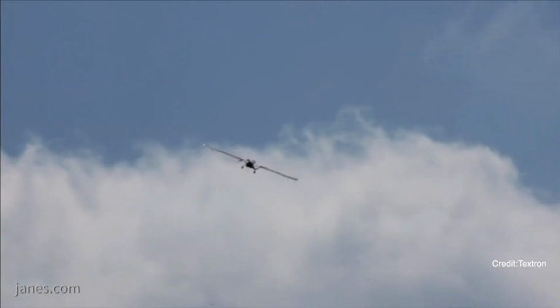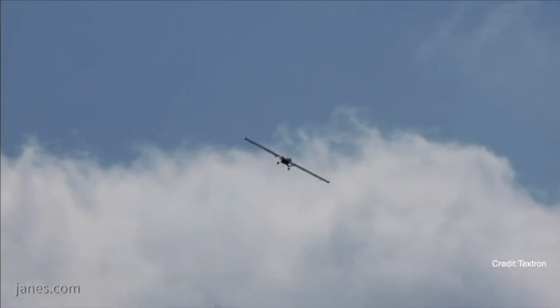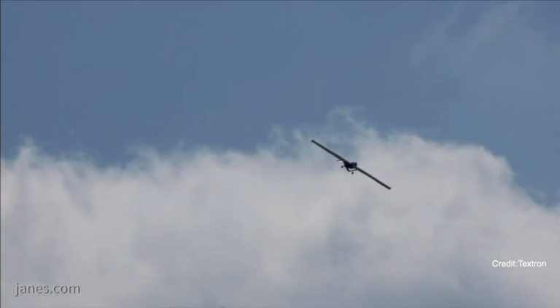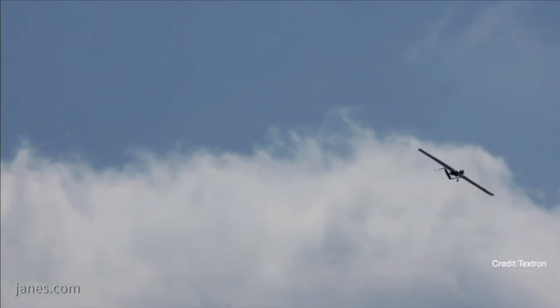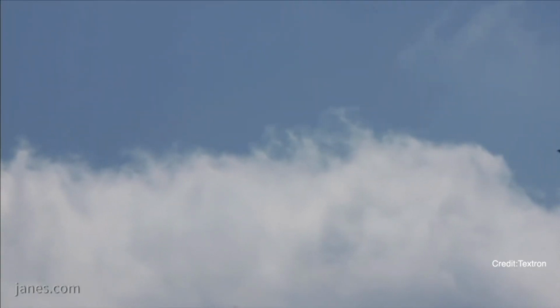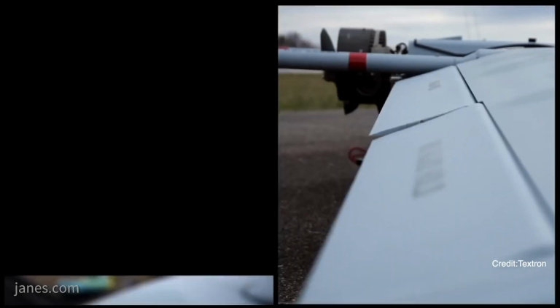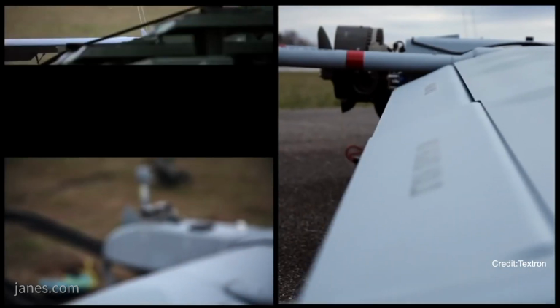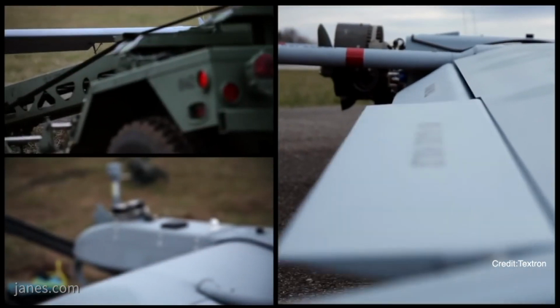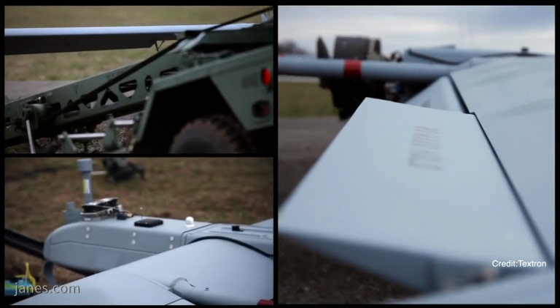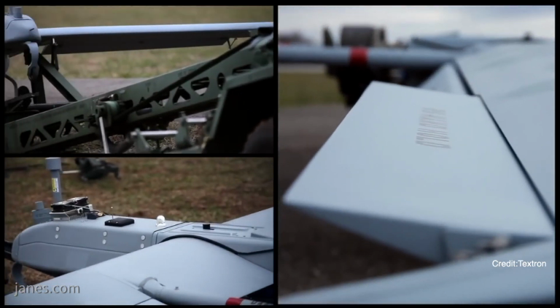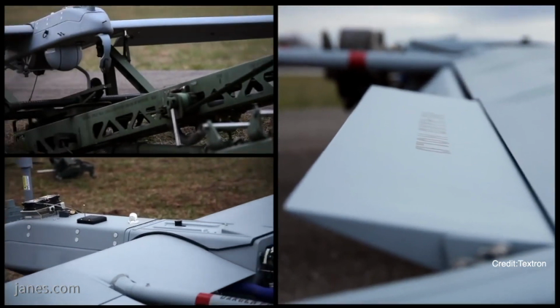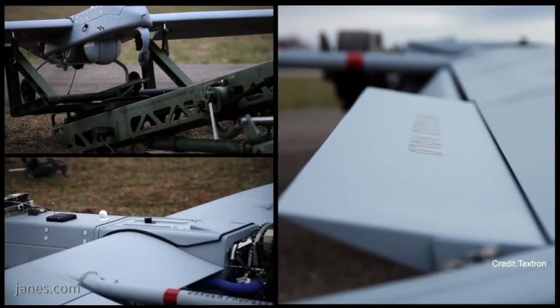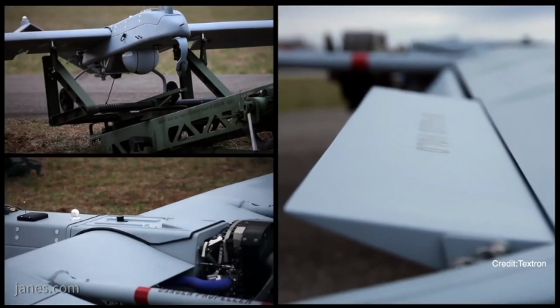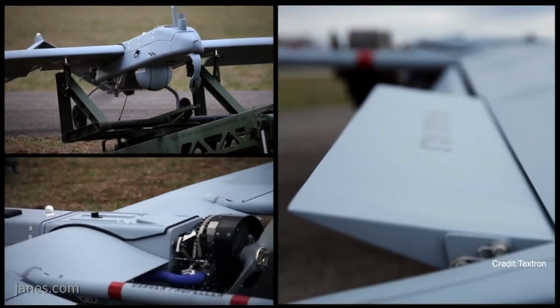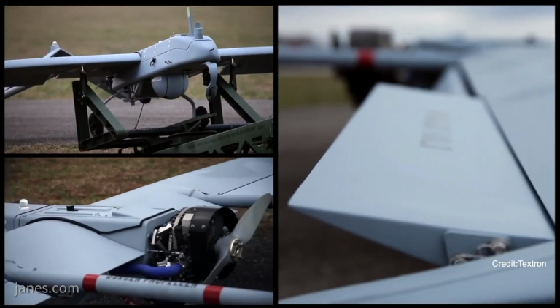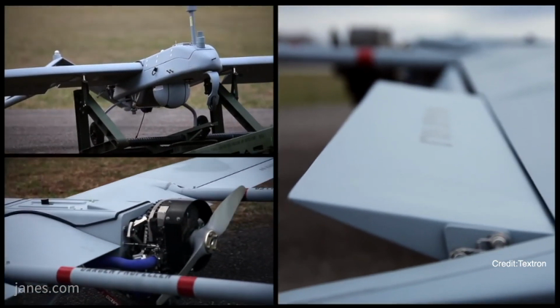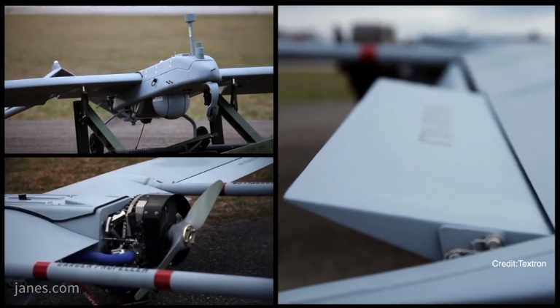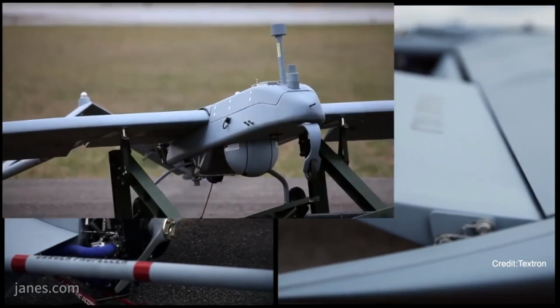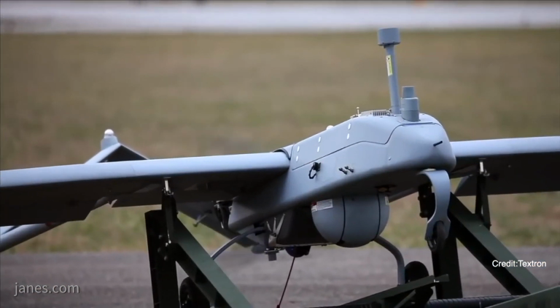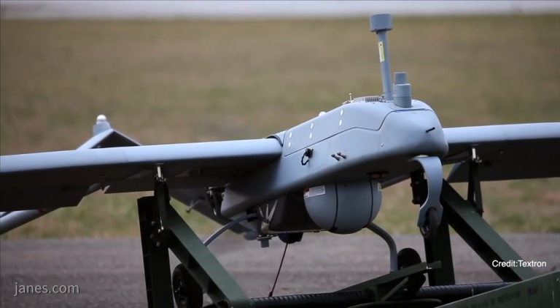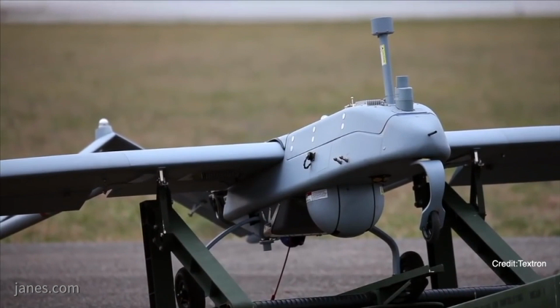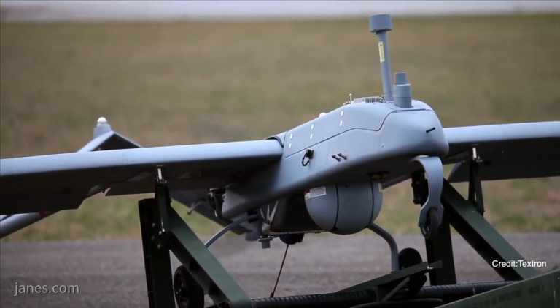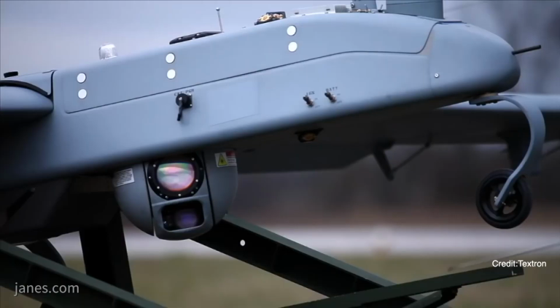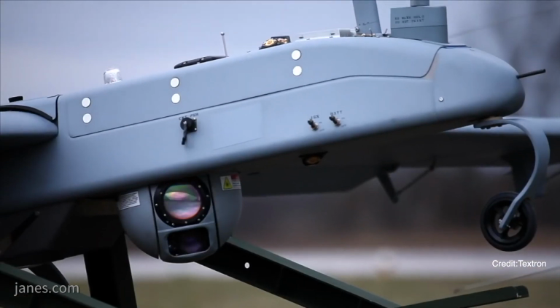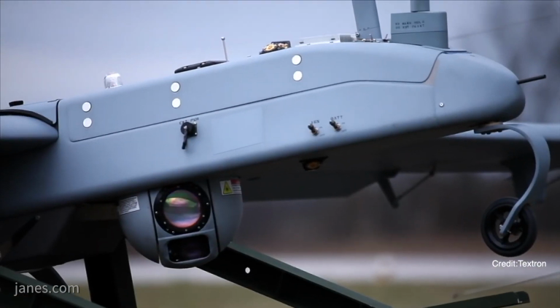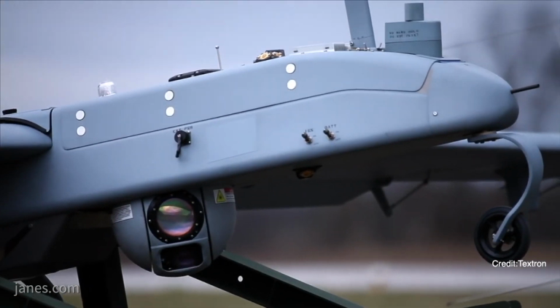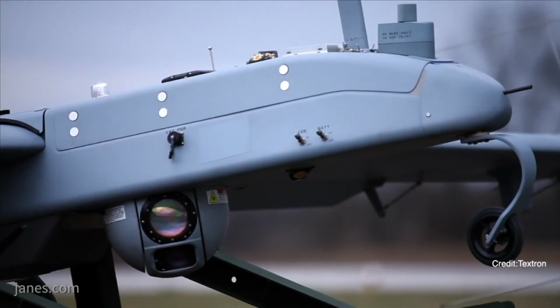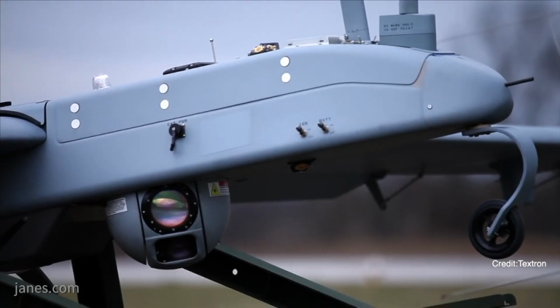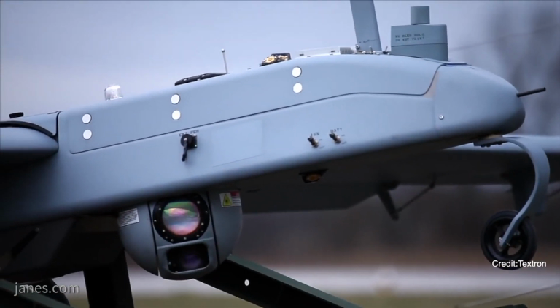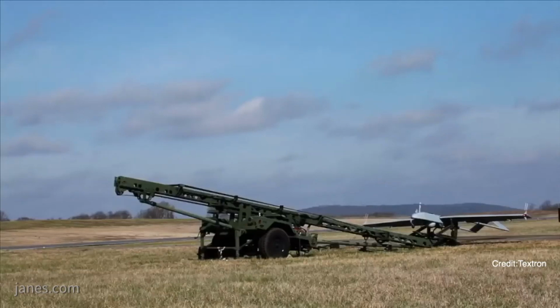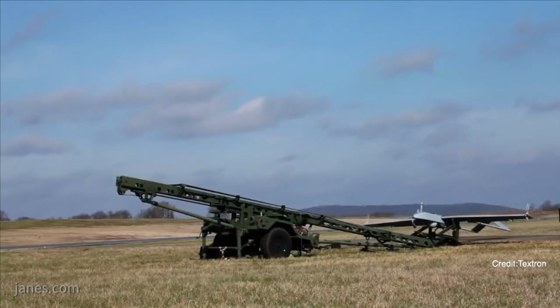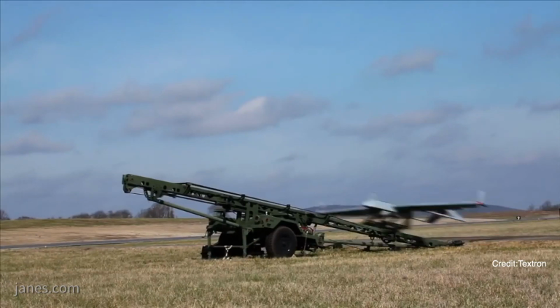The first thing it's addressing is power. So we have an upgraded engine. It's a new higher reliability, higher horsepower engine. It's a water-cooled engine, just under 50 horsepower.